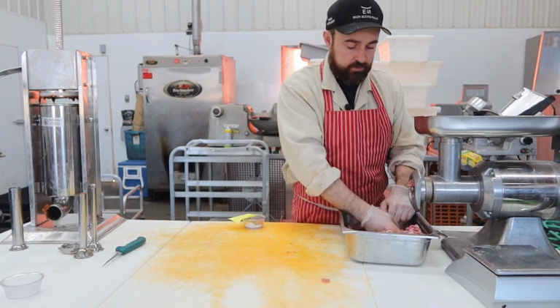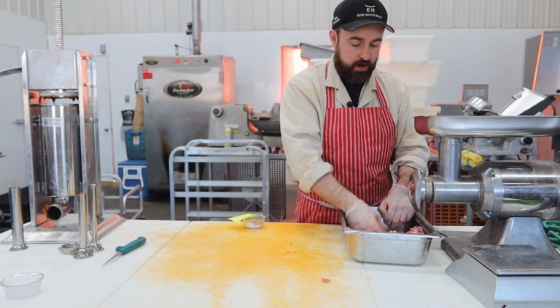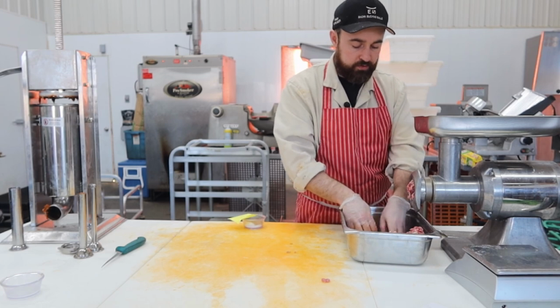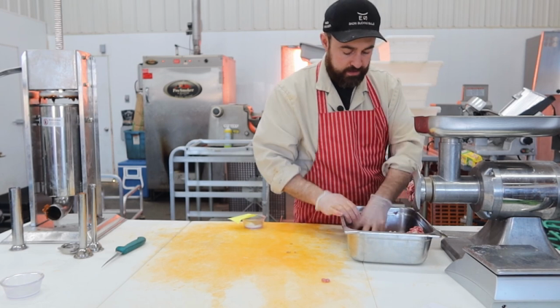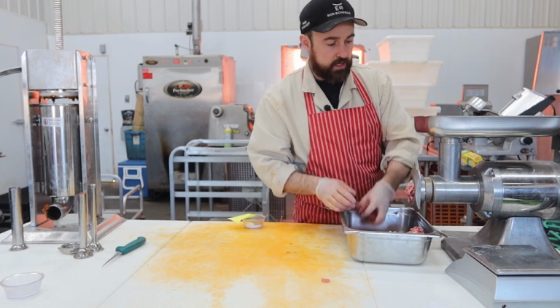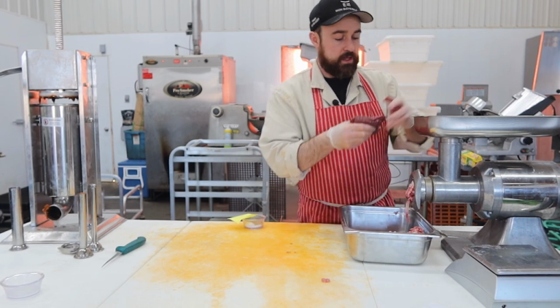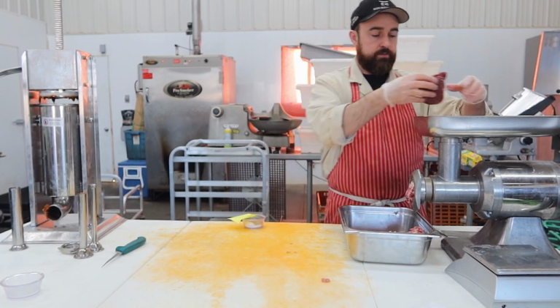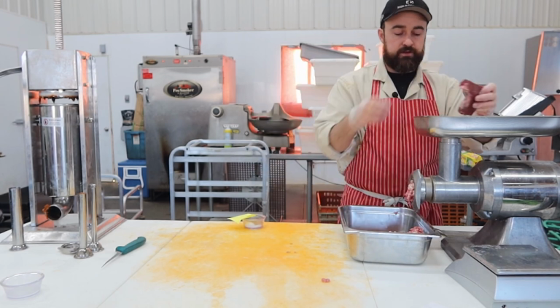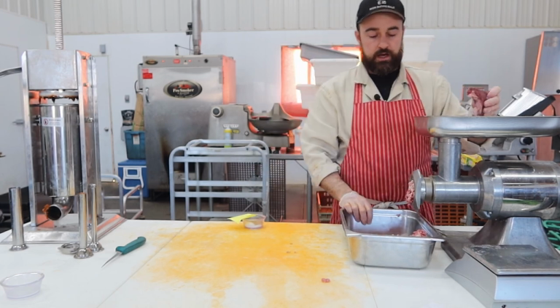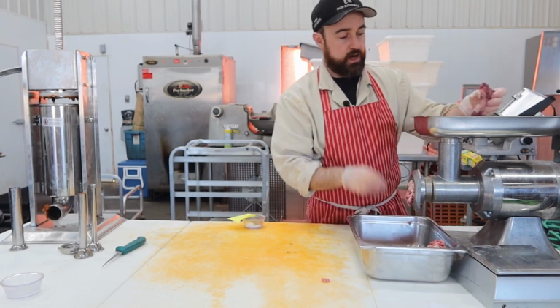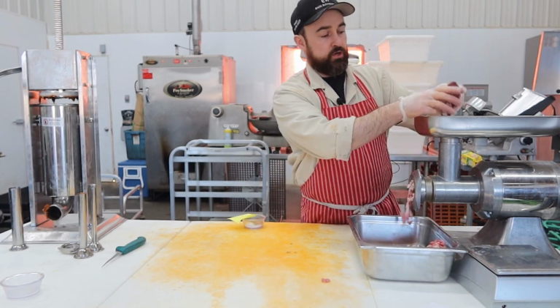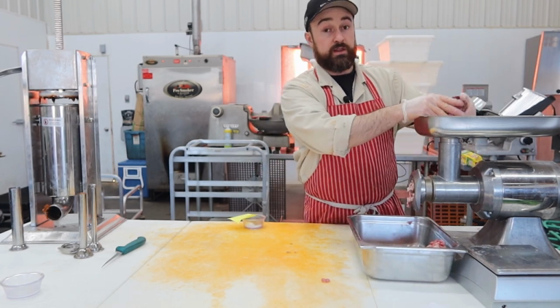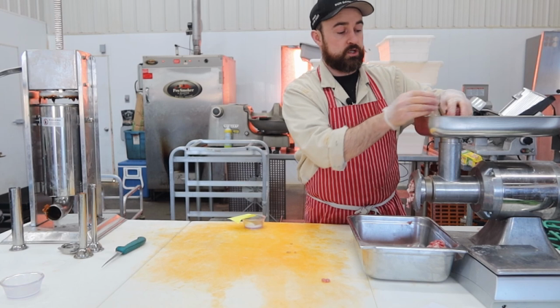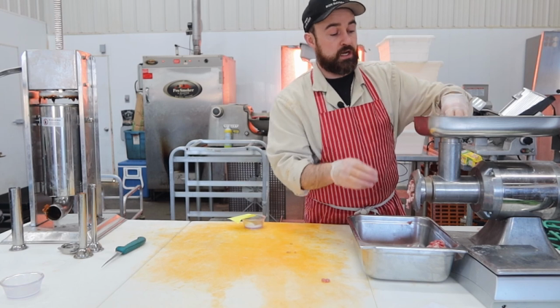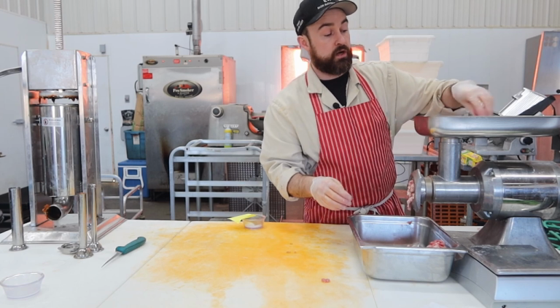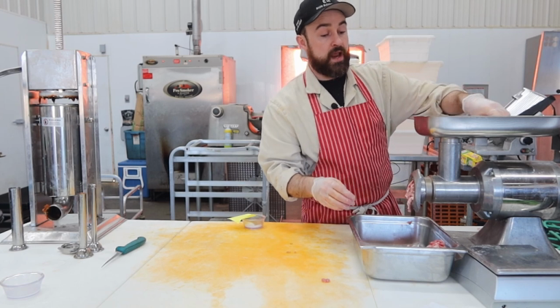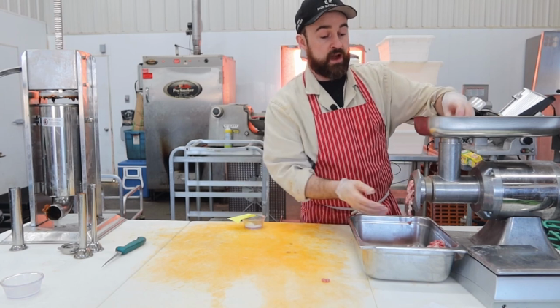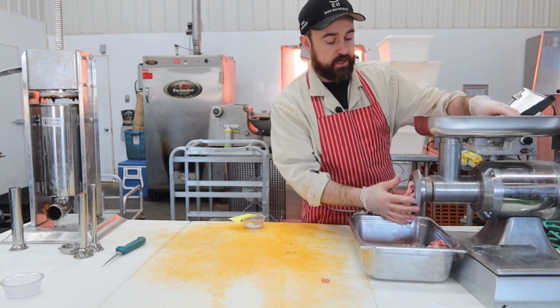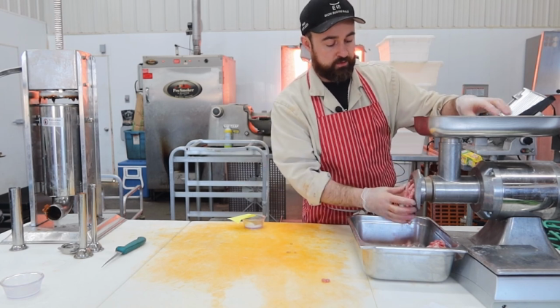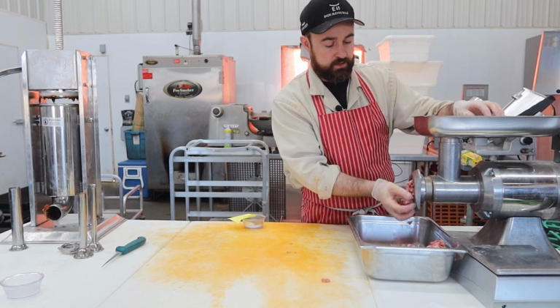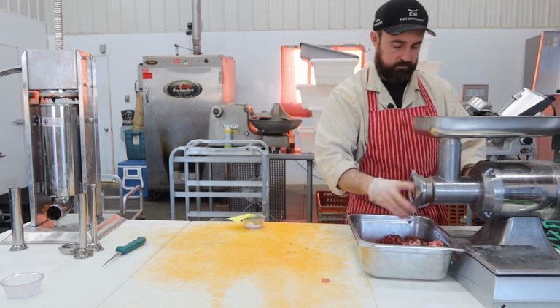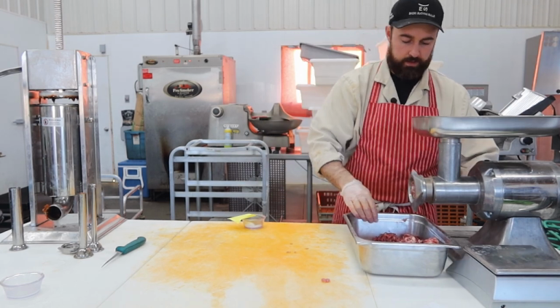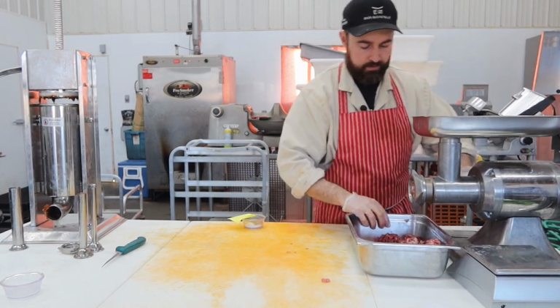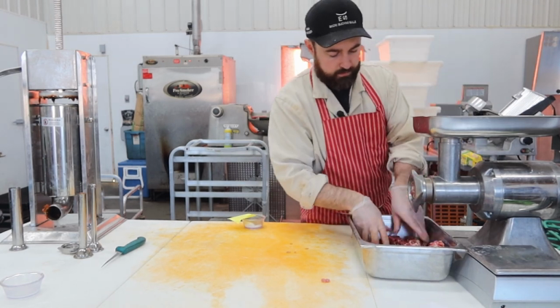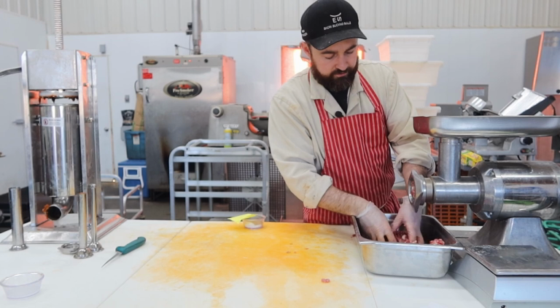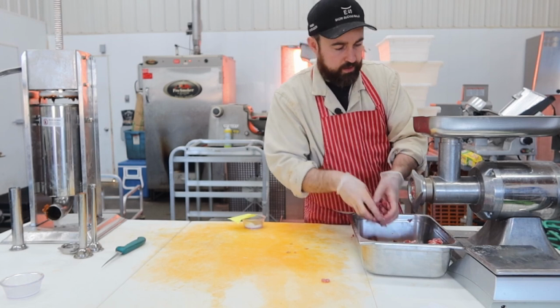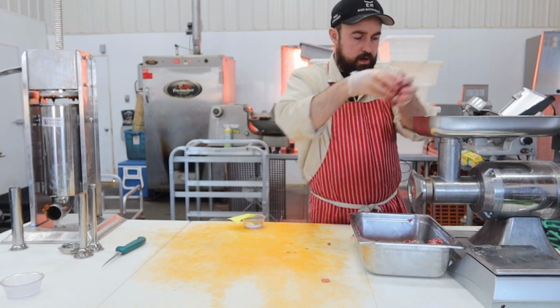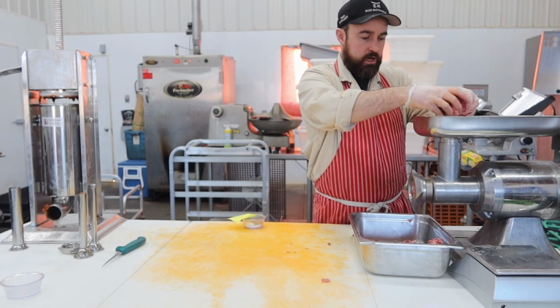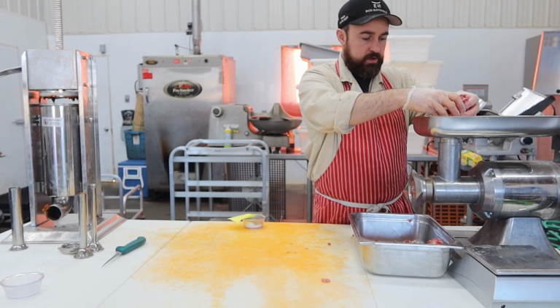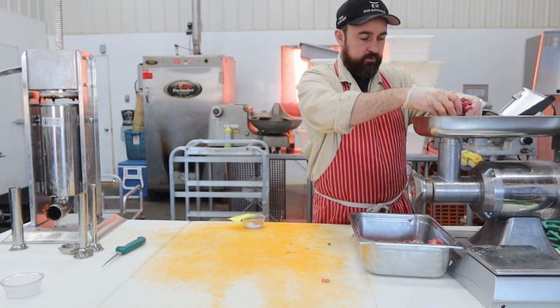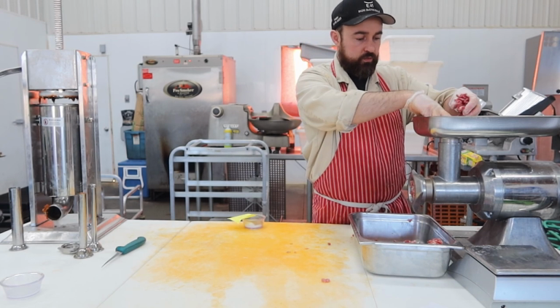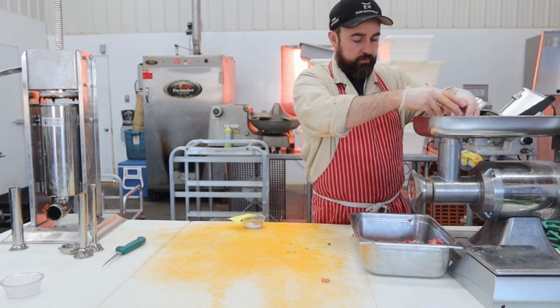There's the pork ground through. I'm going to take my beef and grind it through the coarse plate first, then run it through a finer plate afterwards. Got that fine plate in there, drop the beef in for another run through.